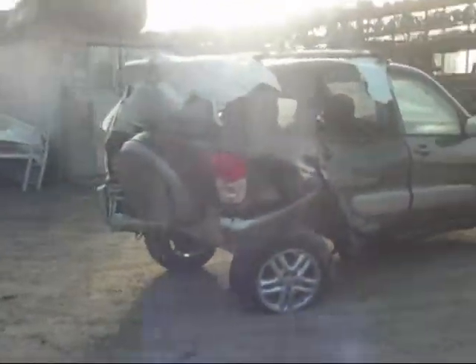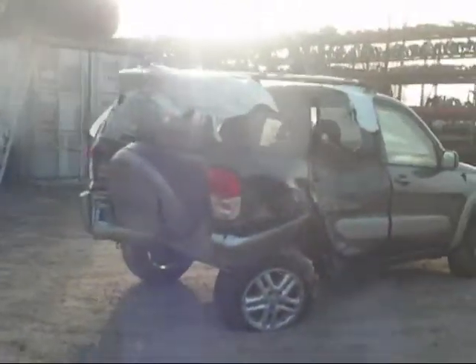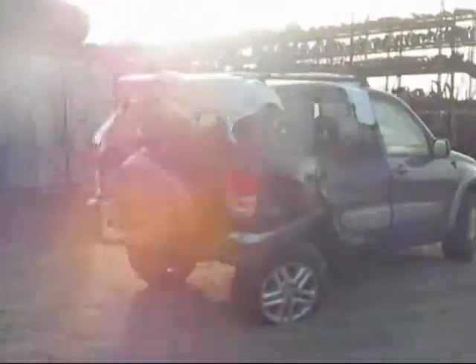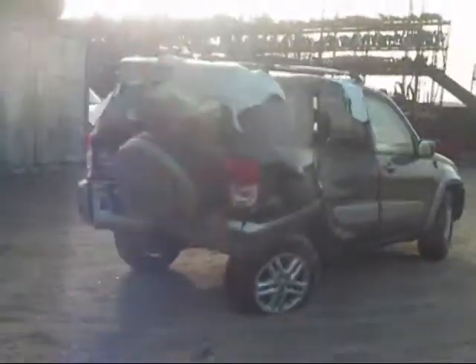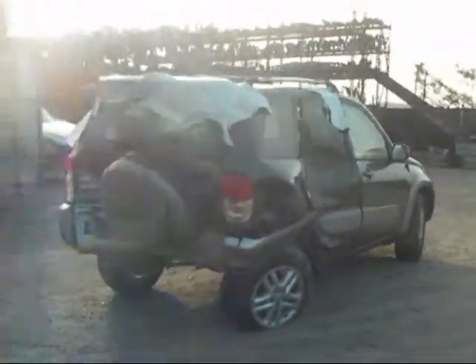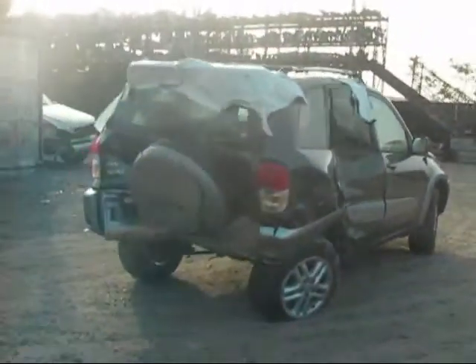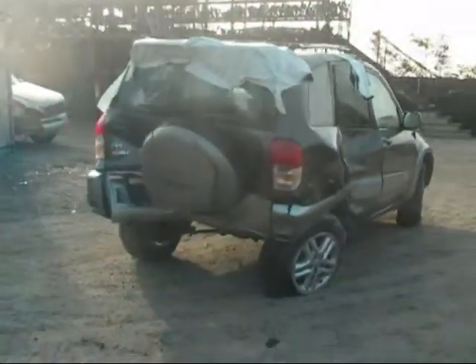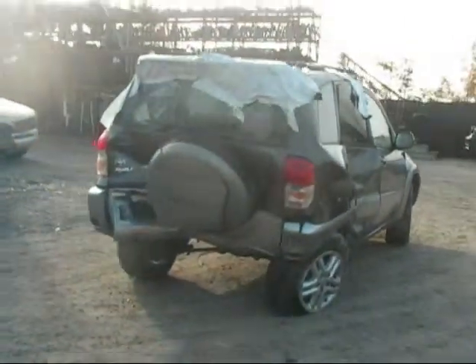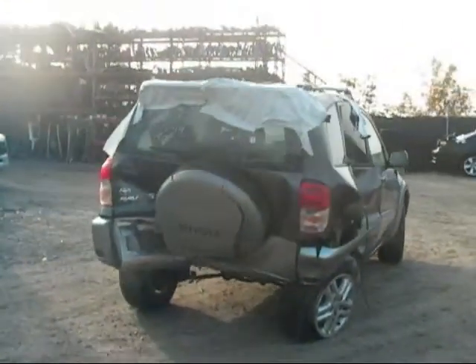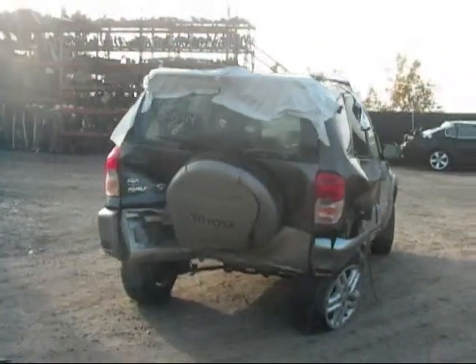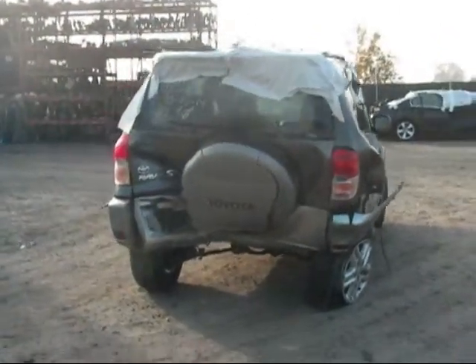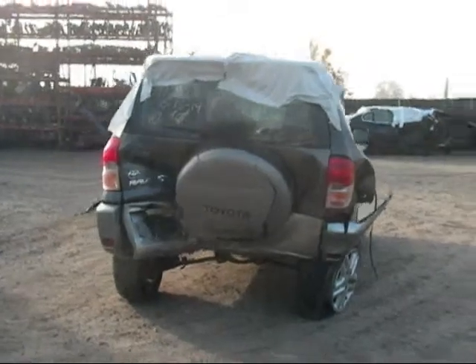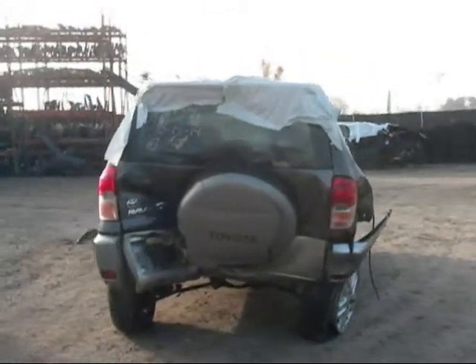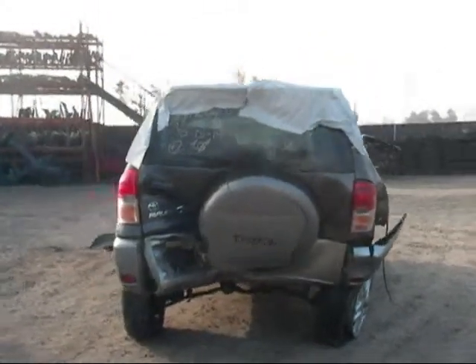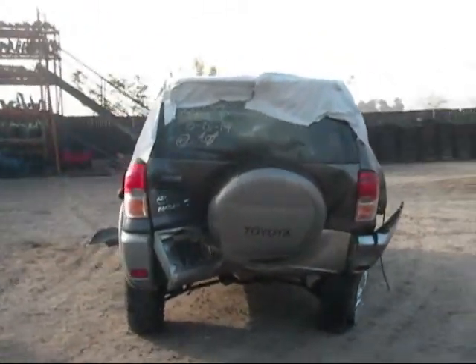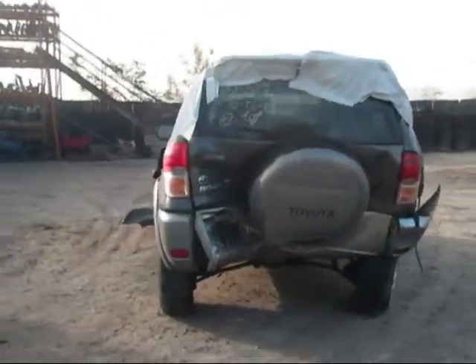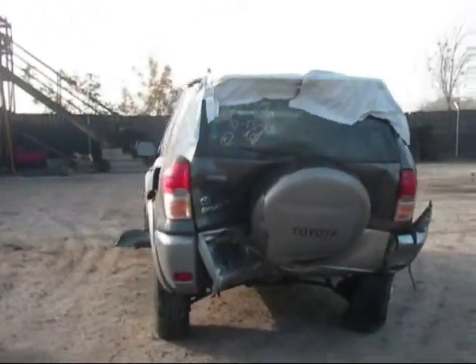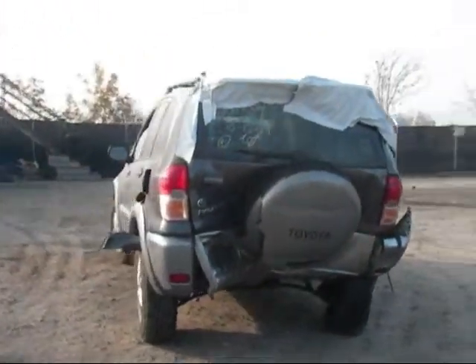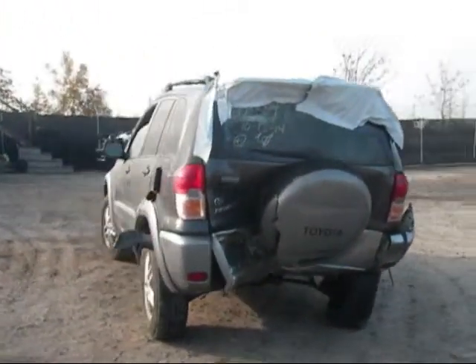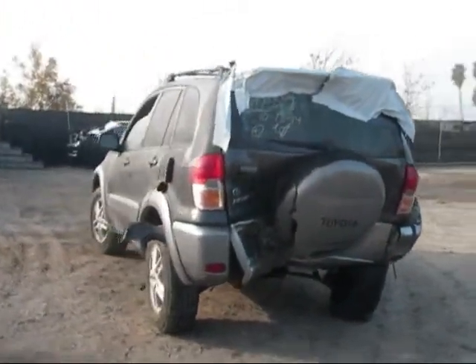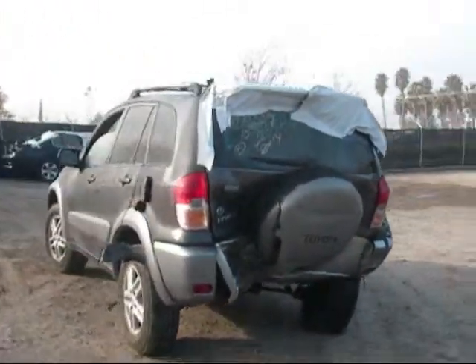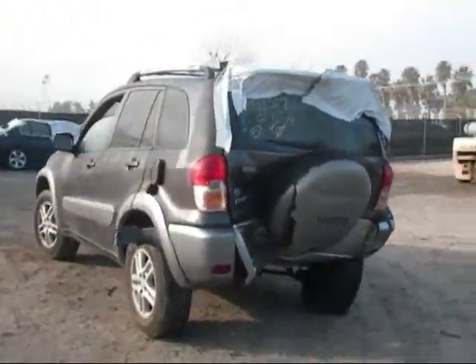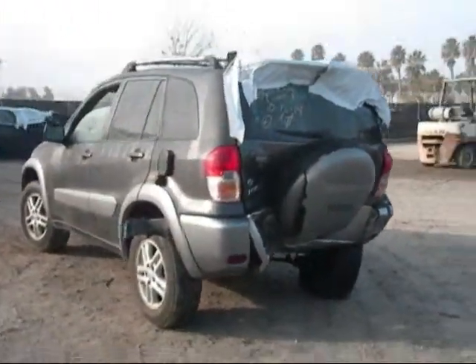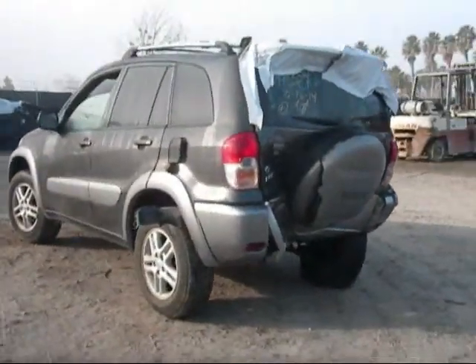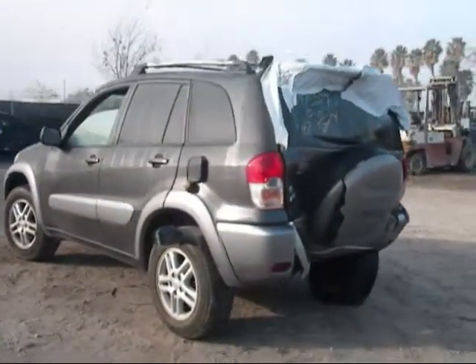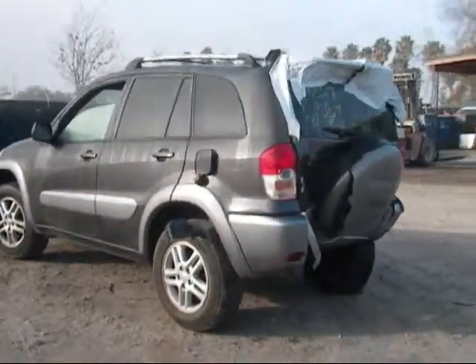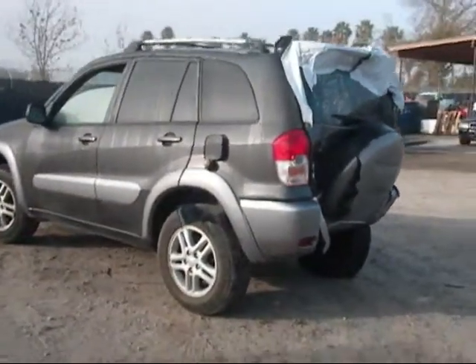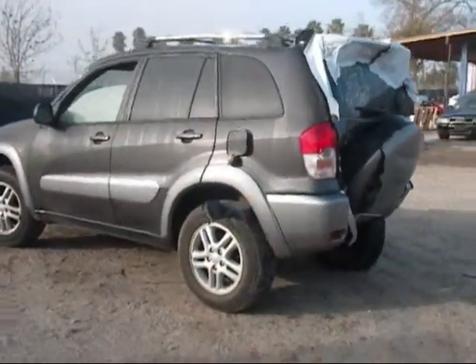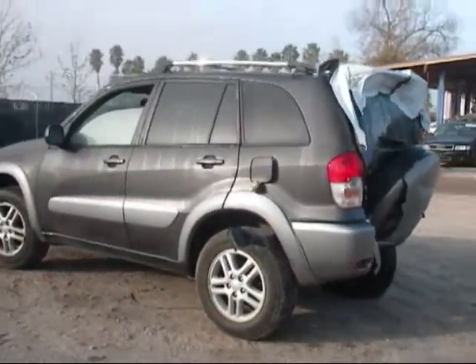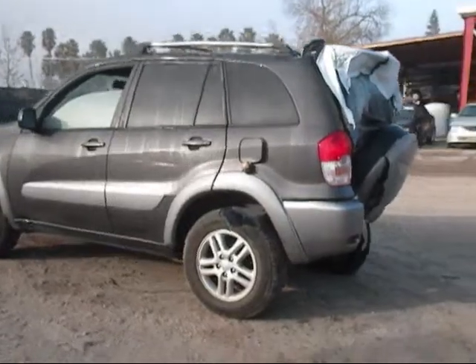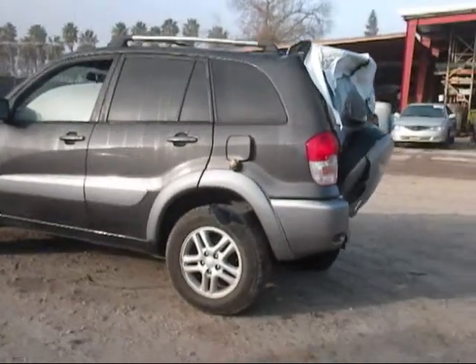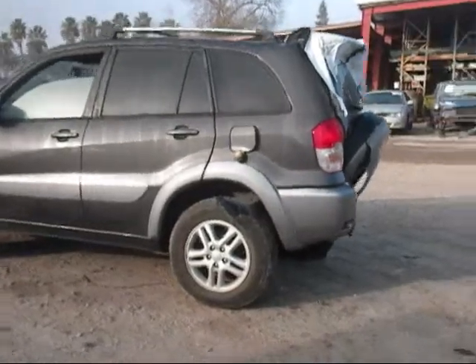The back is completely damaged, as you can see. The tail lights are still in good condition, and the rear driver side fender is good.